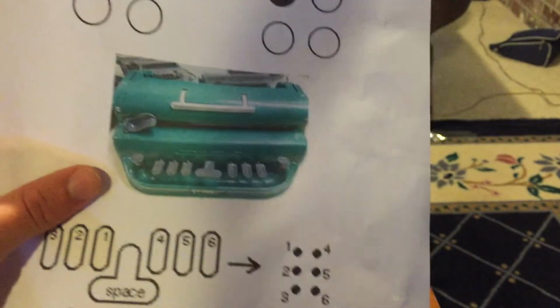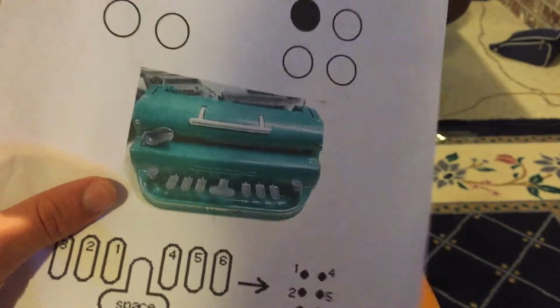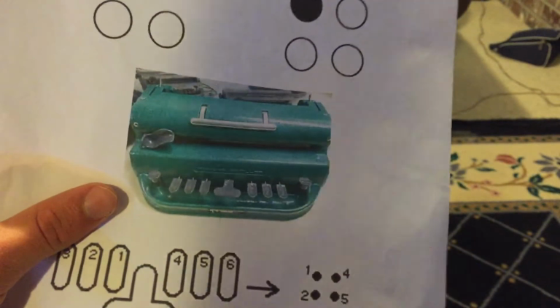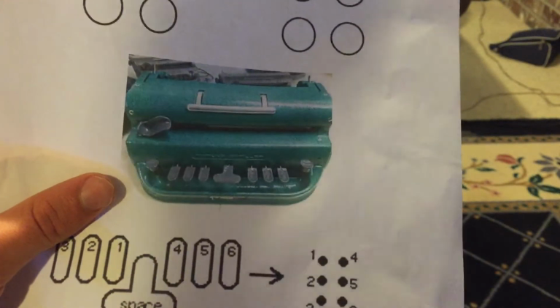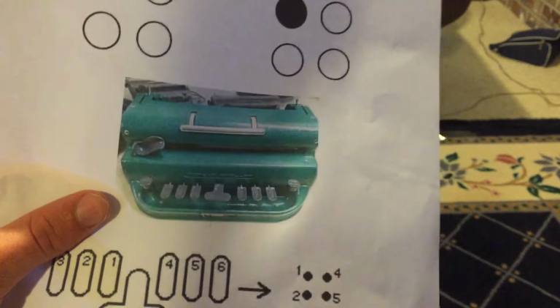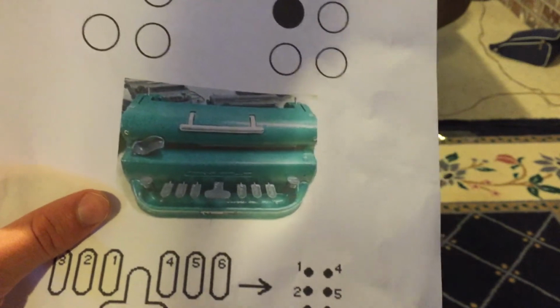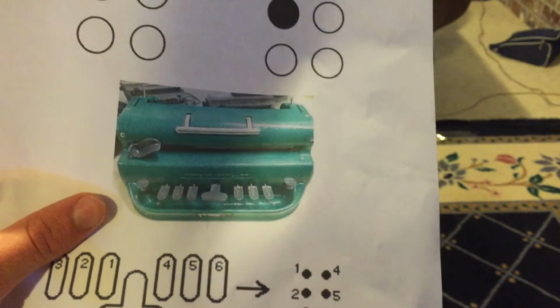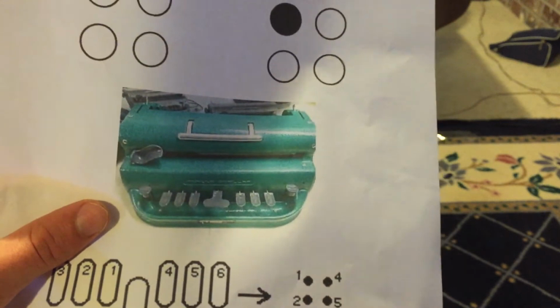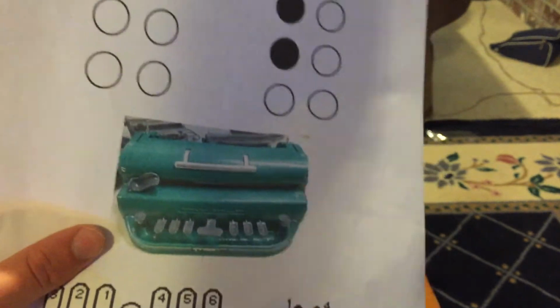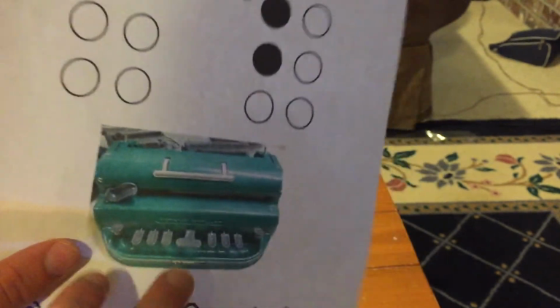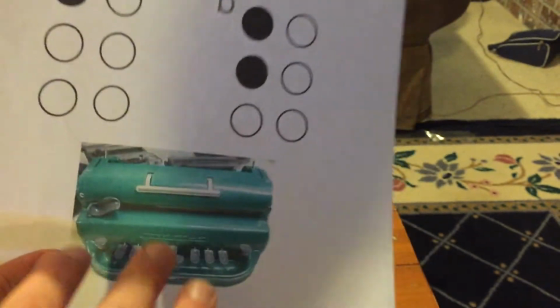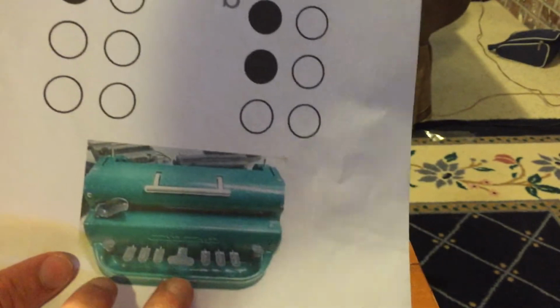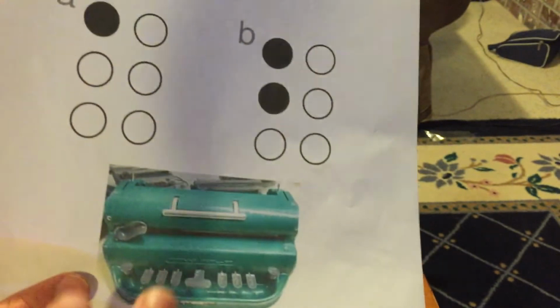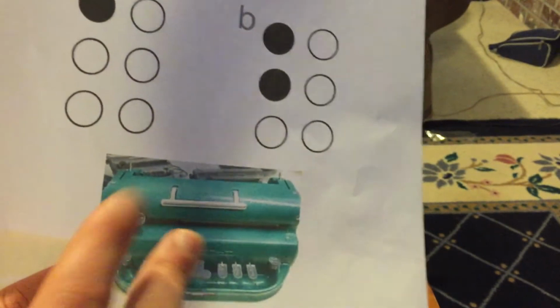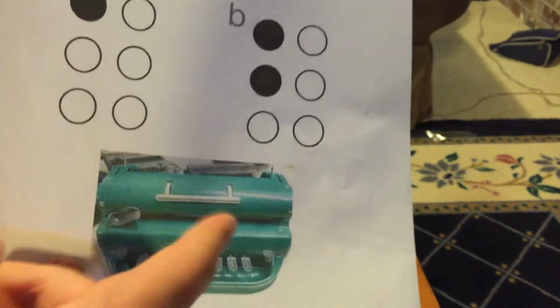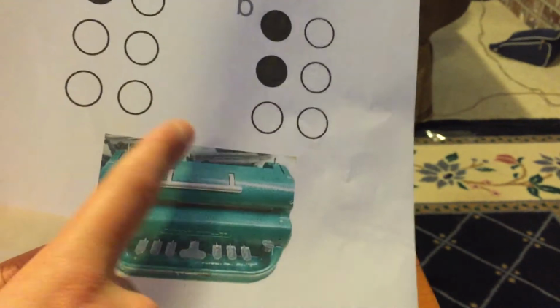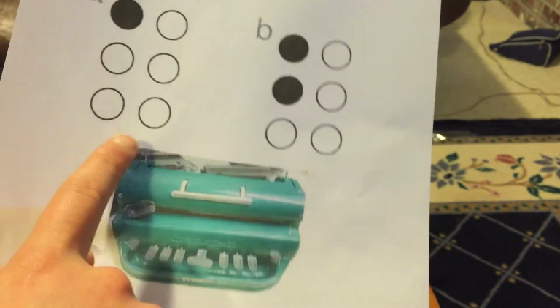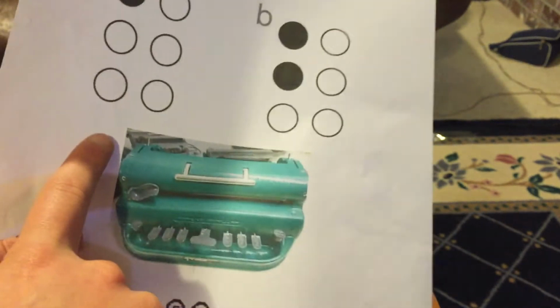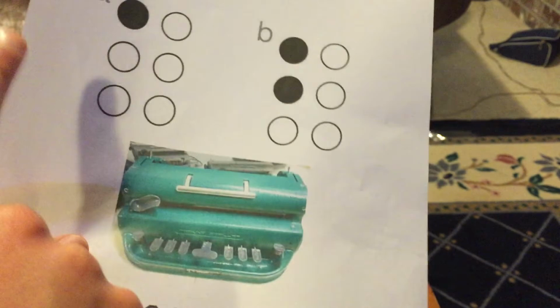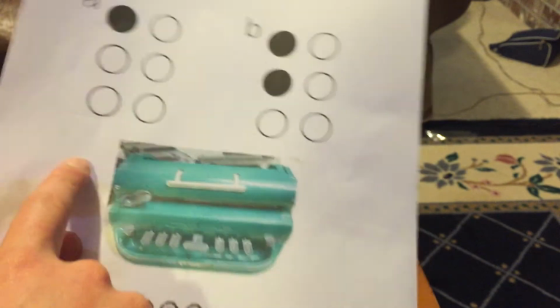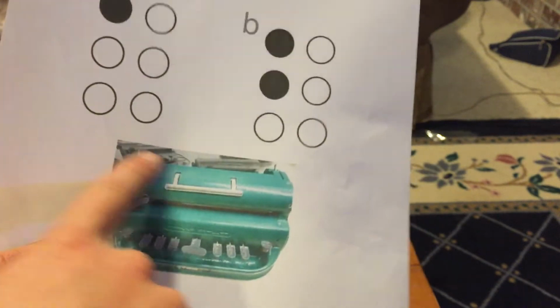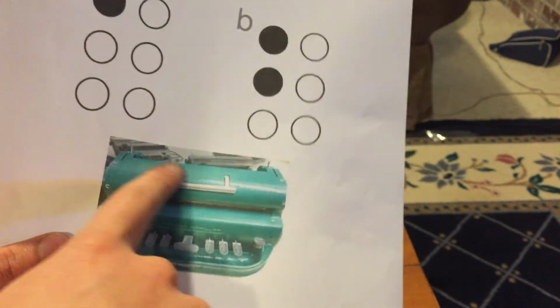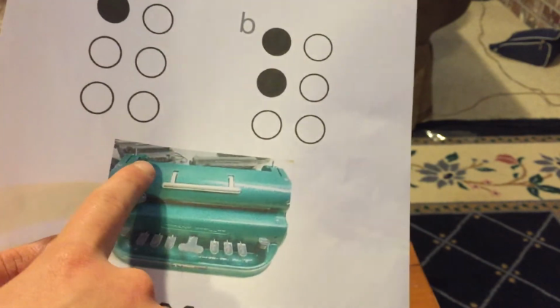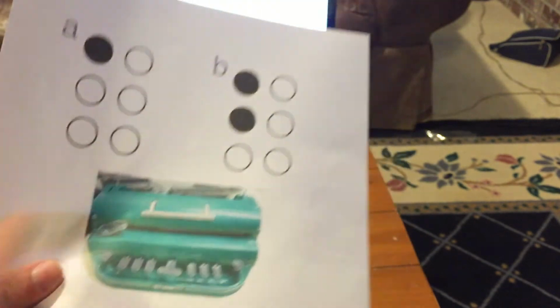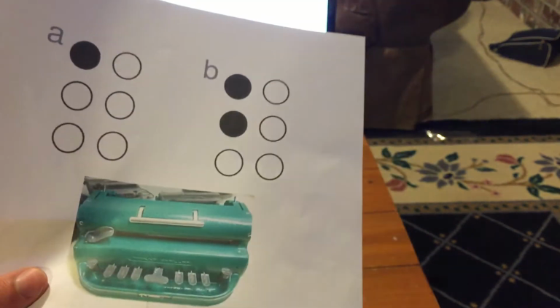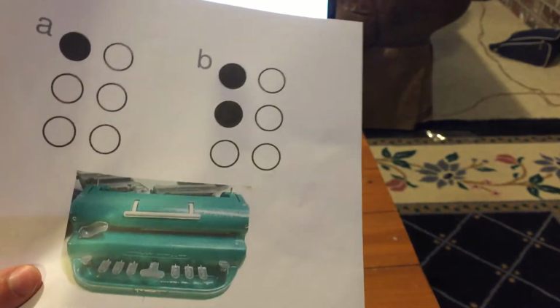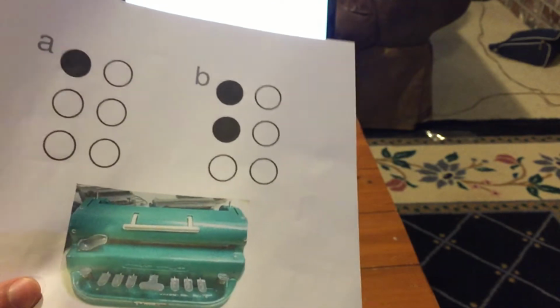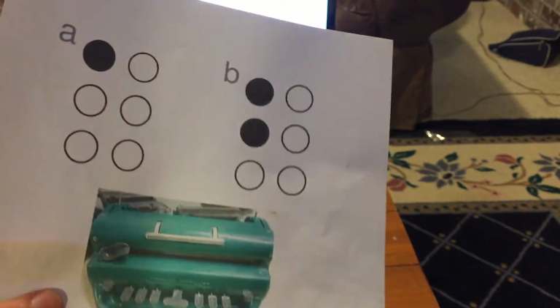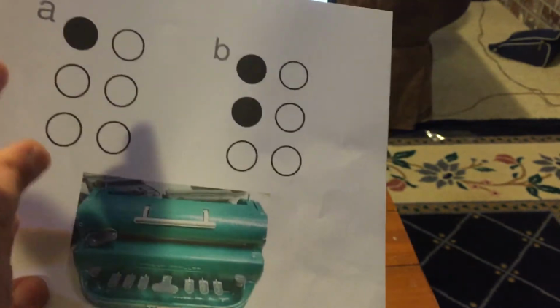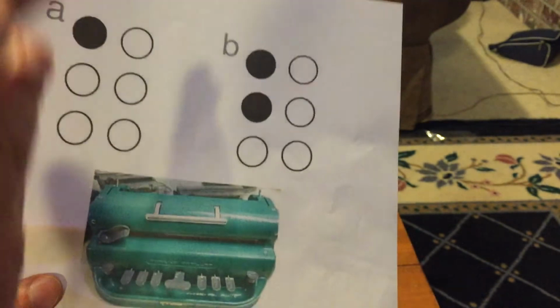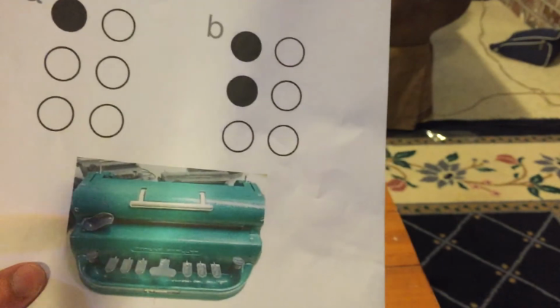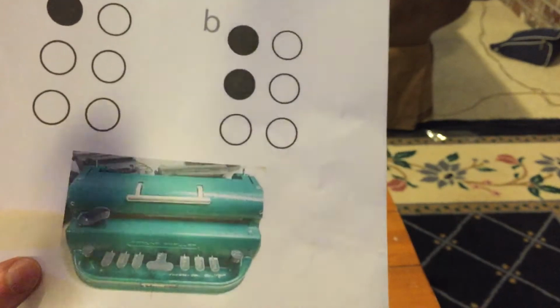Braille is actually pushed into a piece of paper by a Perkins Brailler. It's pushed into a piece of paper so that a blind person can just run their finger over it and feel what dots are pushed in.